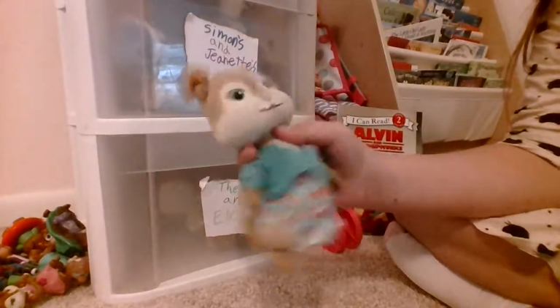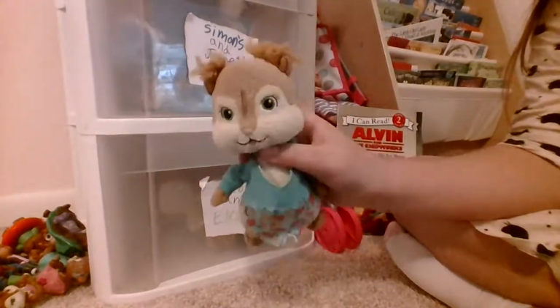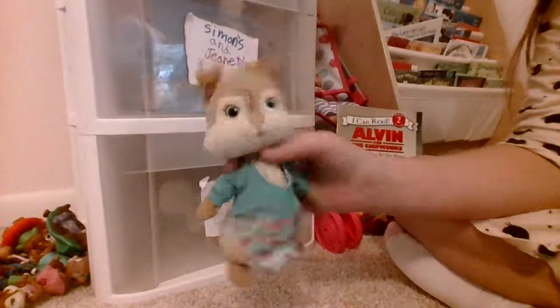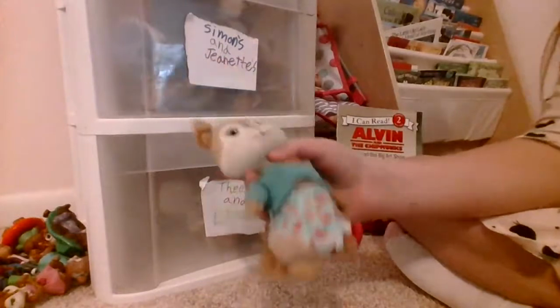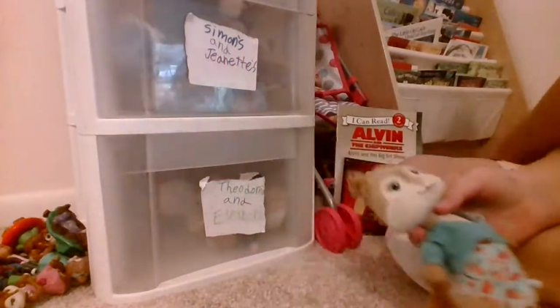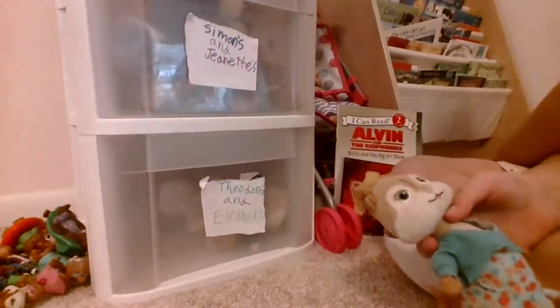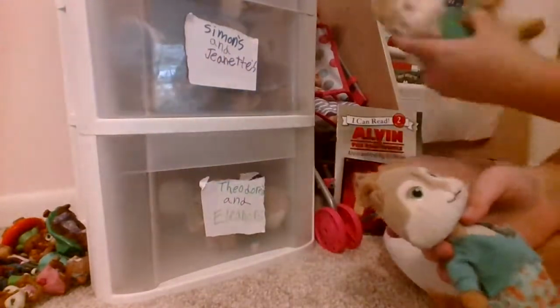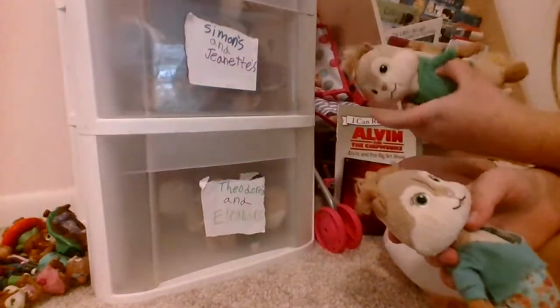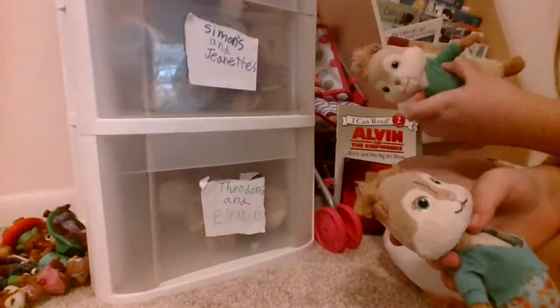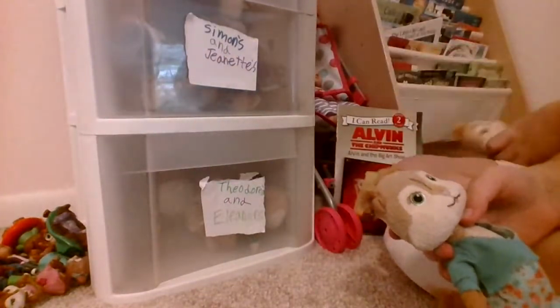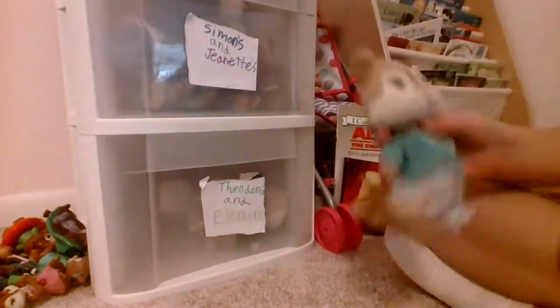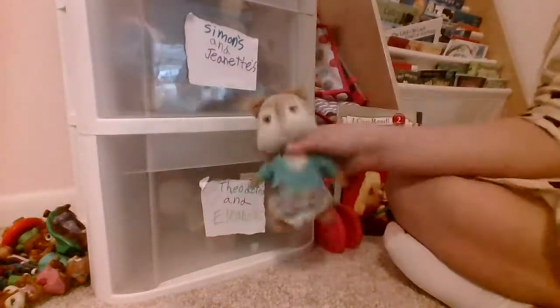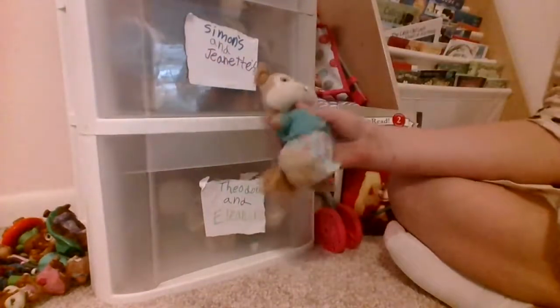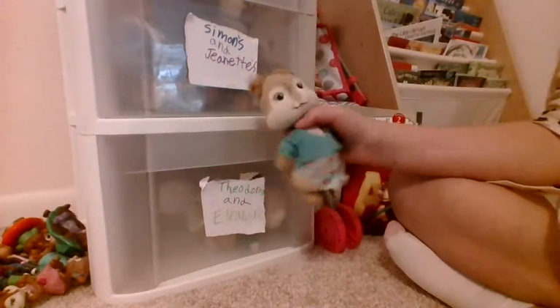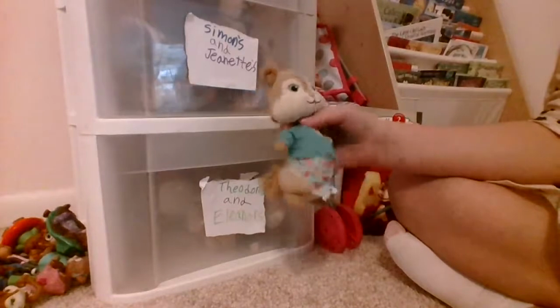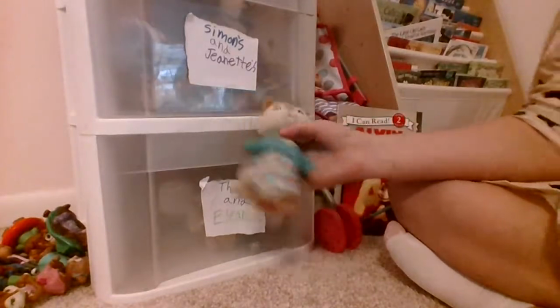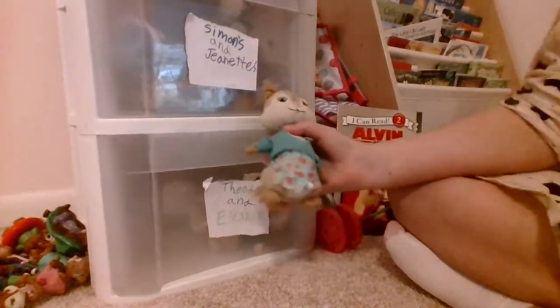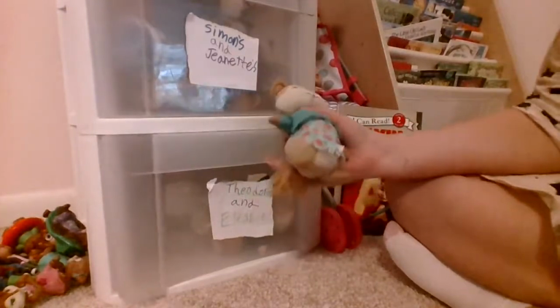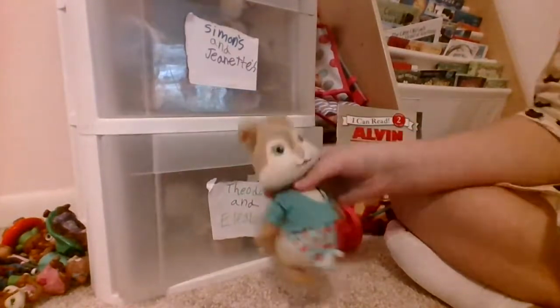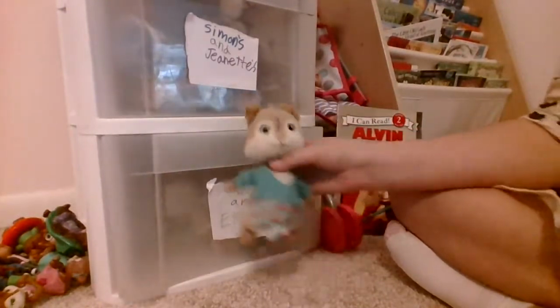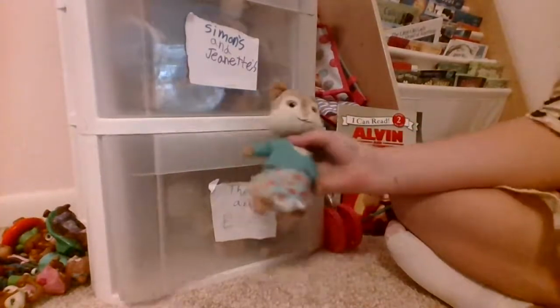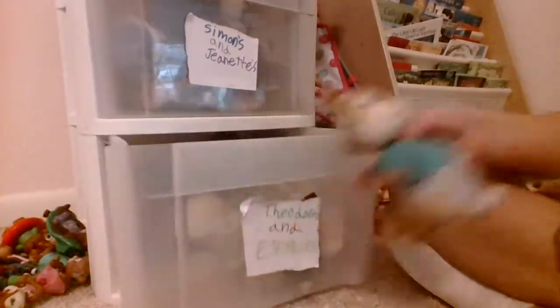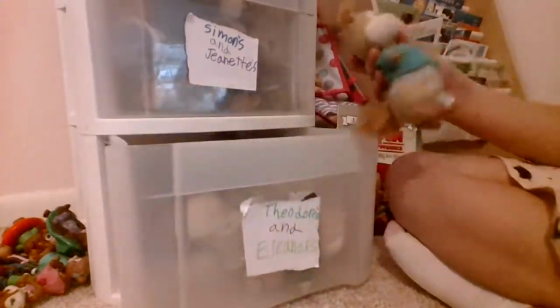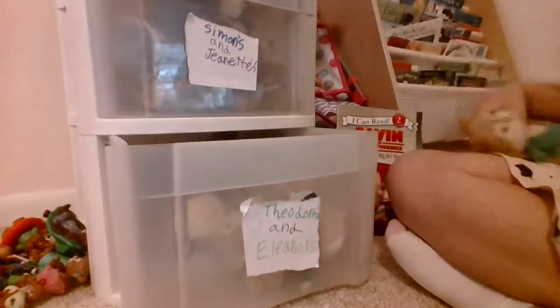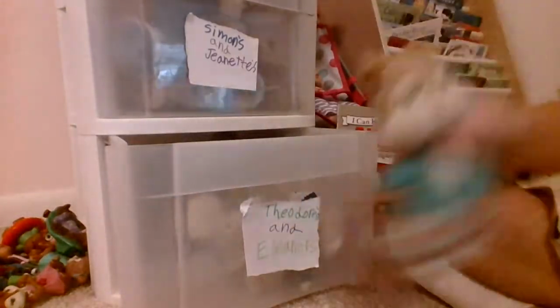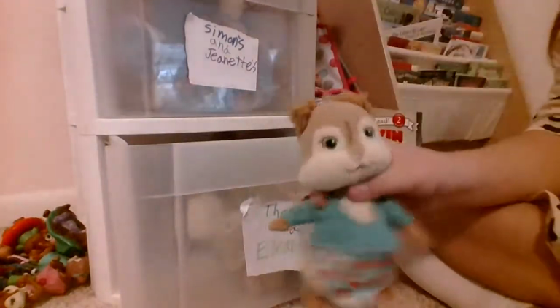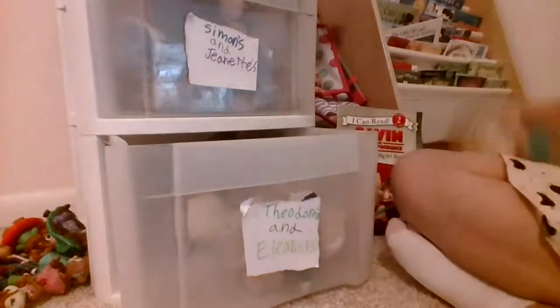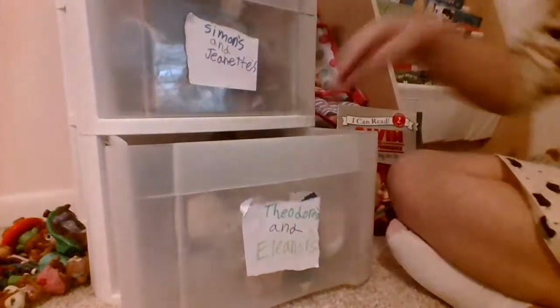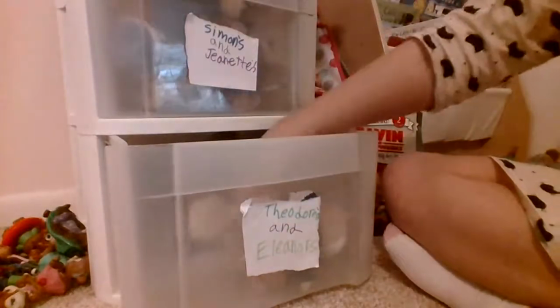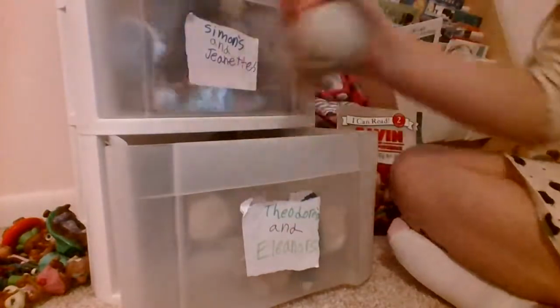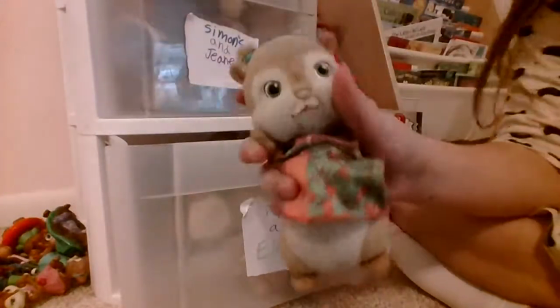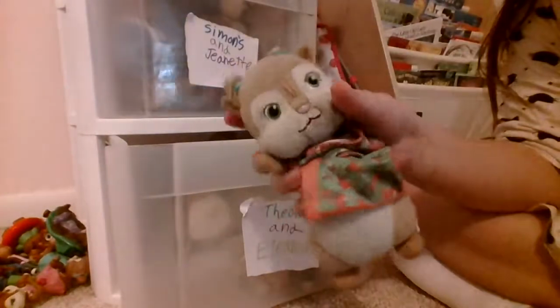We just name them something different, because there's so many Theodores and so many Eleanors that have the same names. But I guess they can act the same. She's probably the second oldest out of her chipmunks, and our first oldest is like her. Her name is Molly. Here's Molly. Here's old Eleanor.